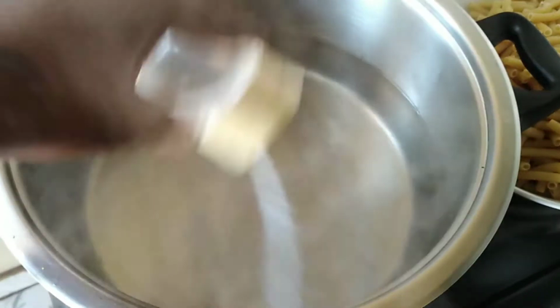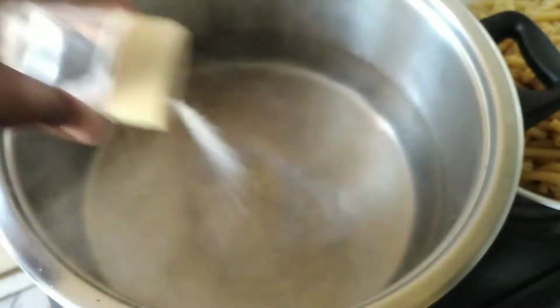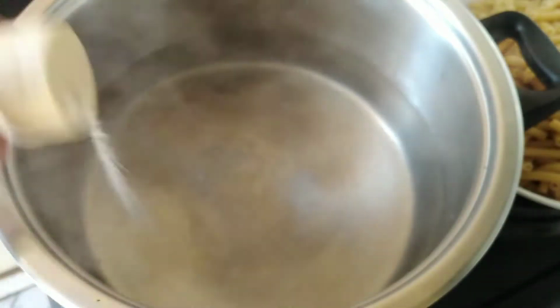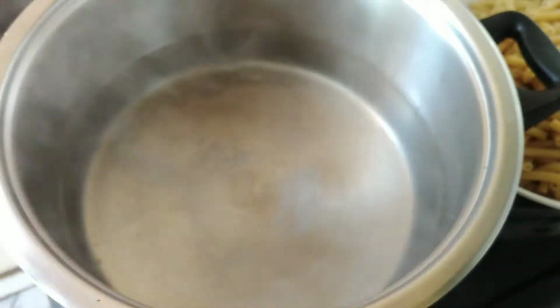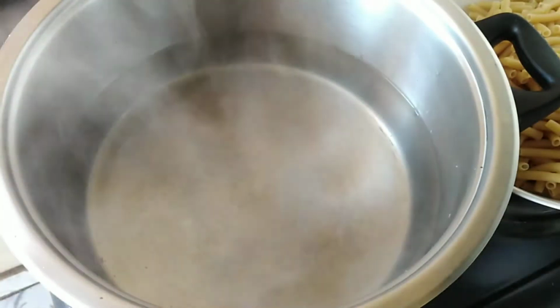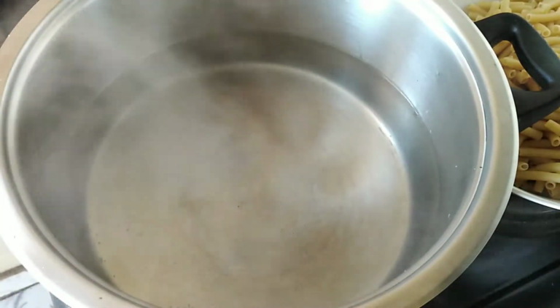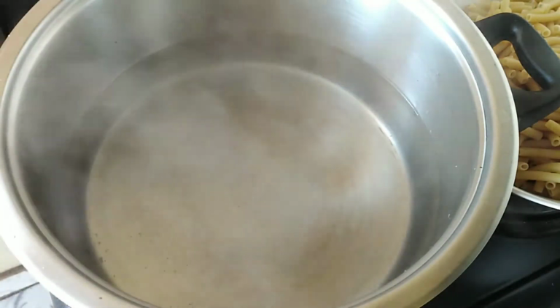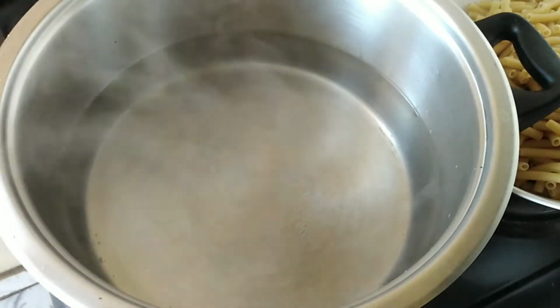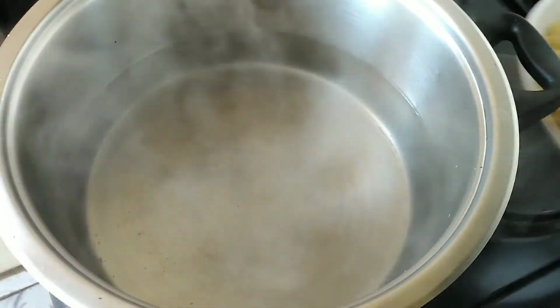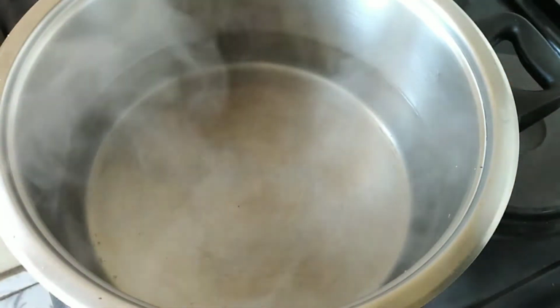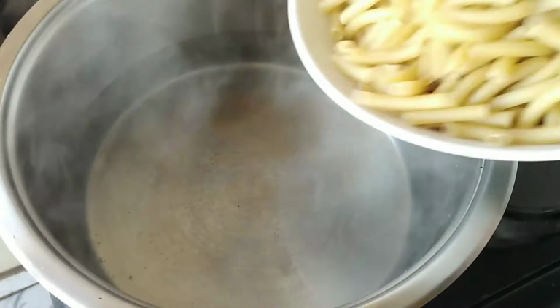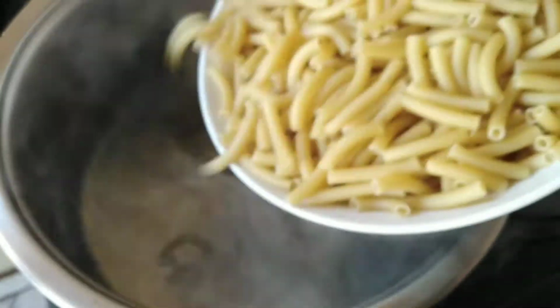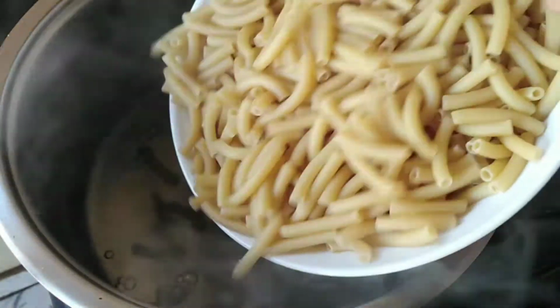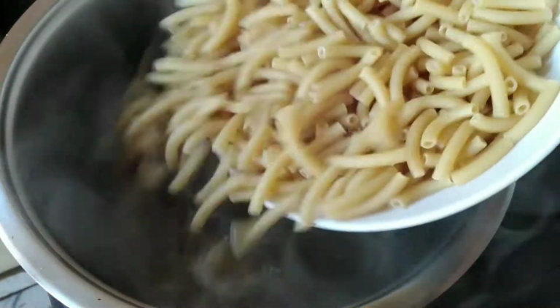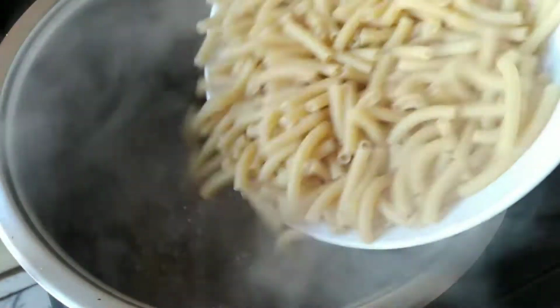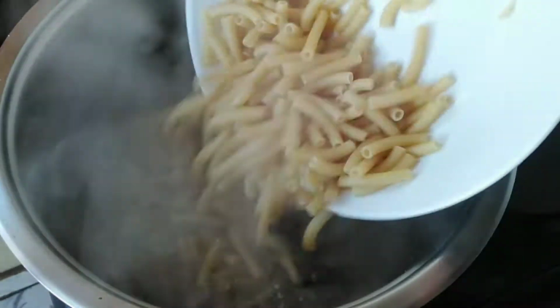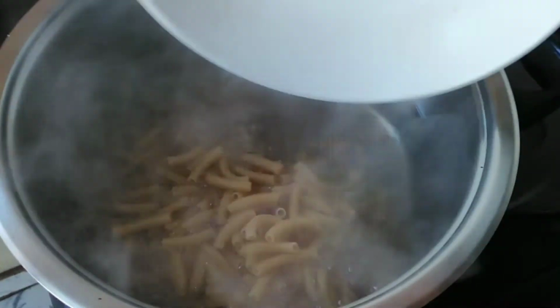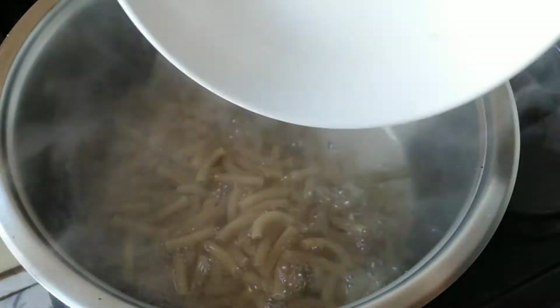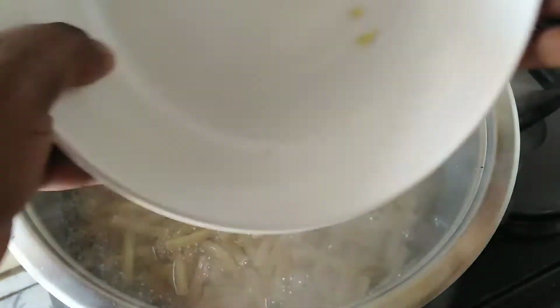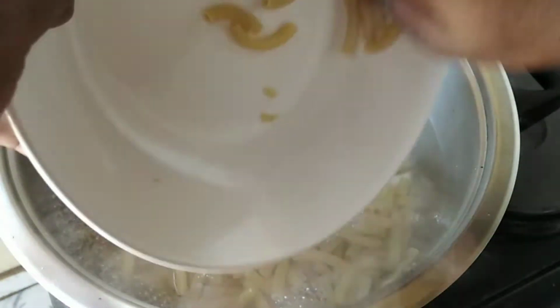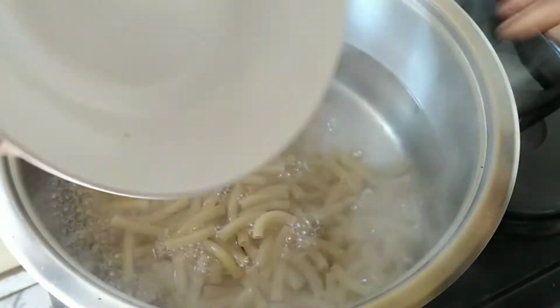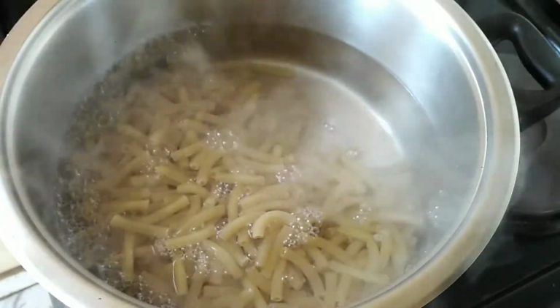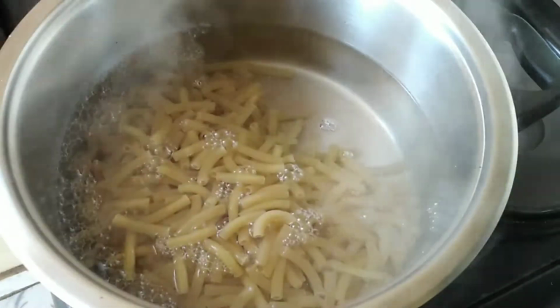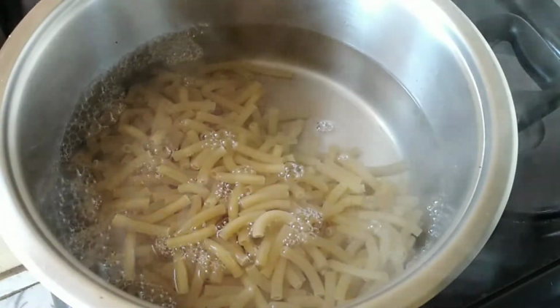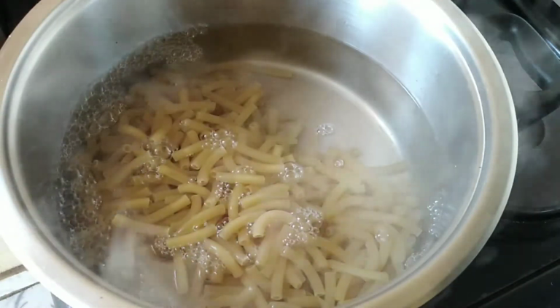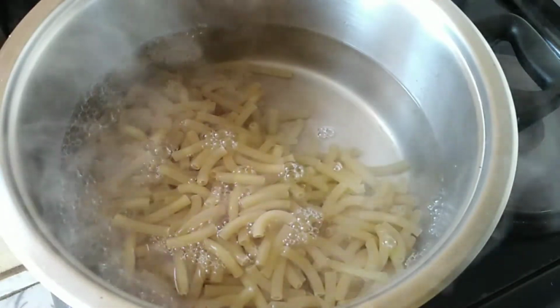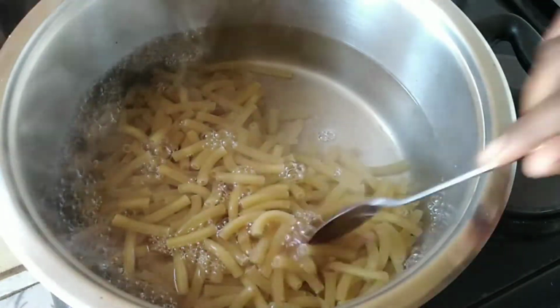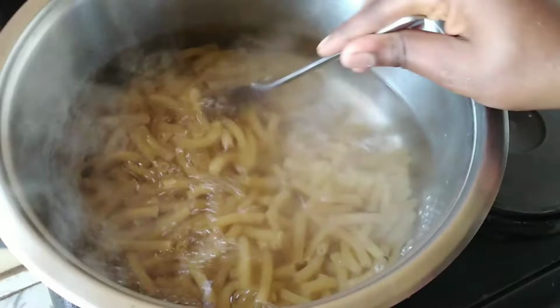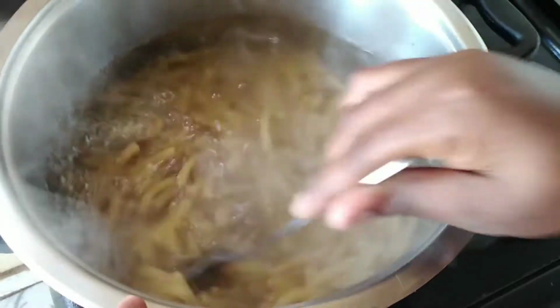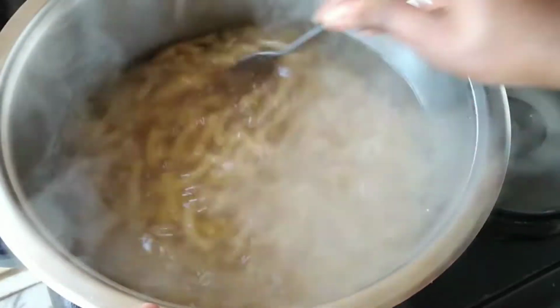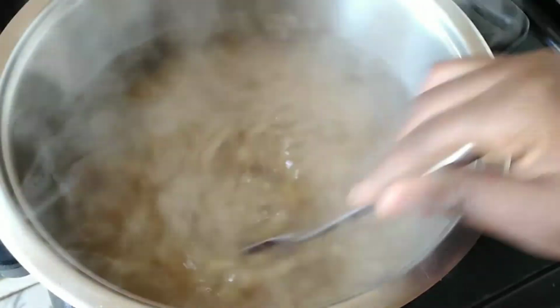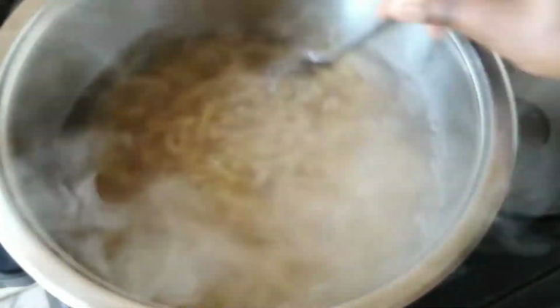To cook your pasta, follow the instructions on the packet — it should be easy. Please be aware that you don't overcook it; it should just be cooked to al dente.